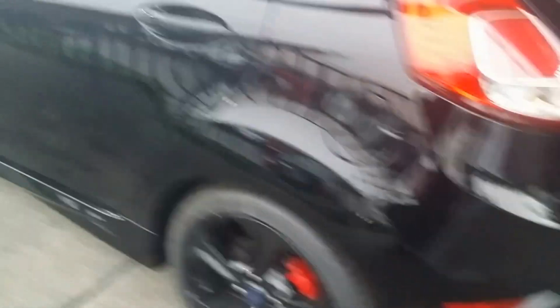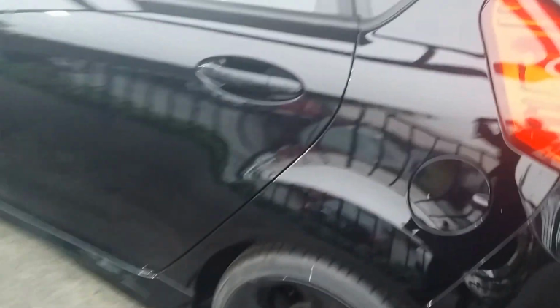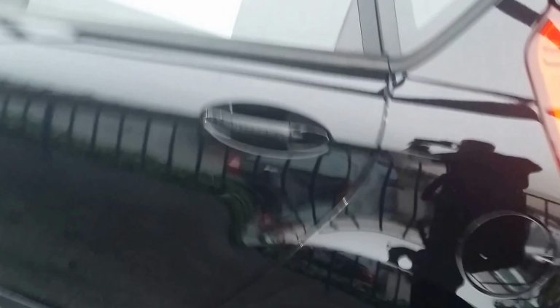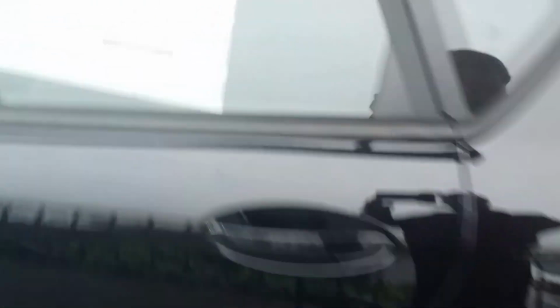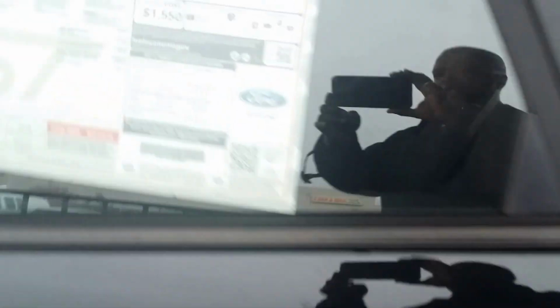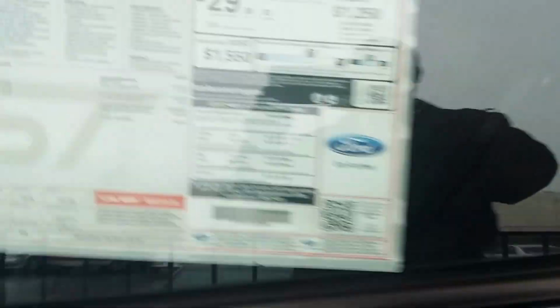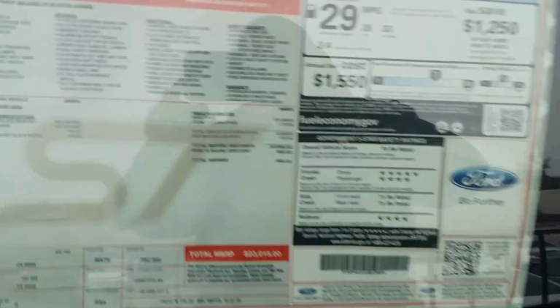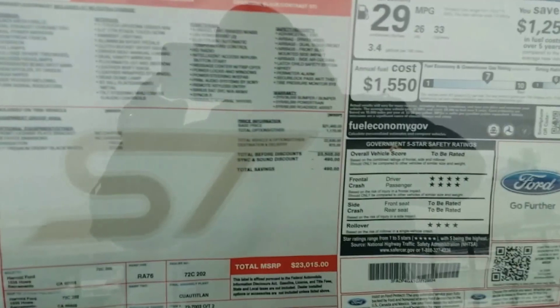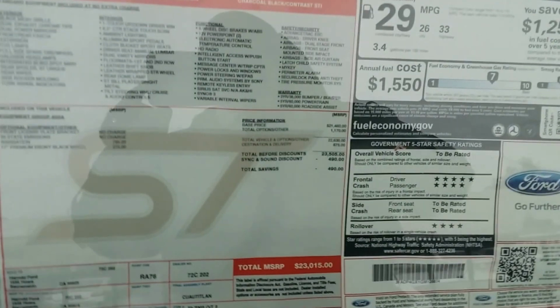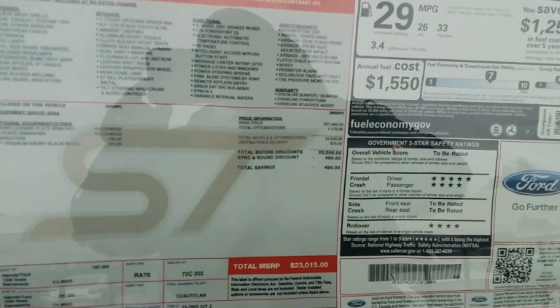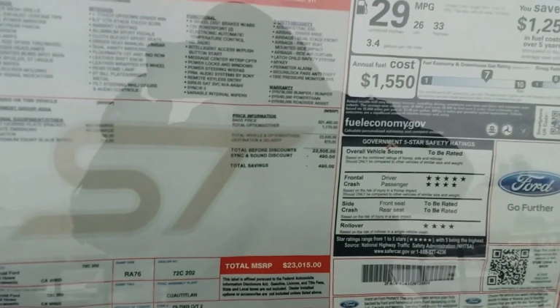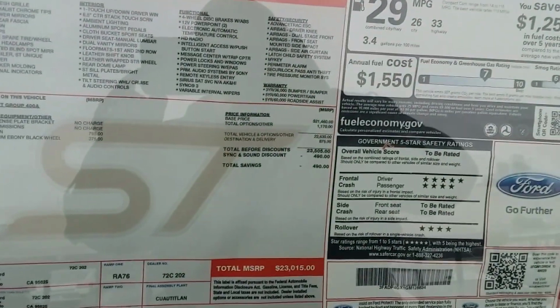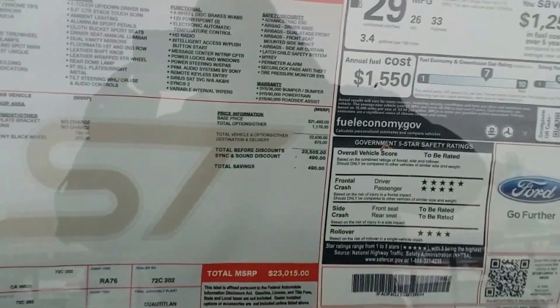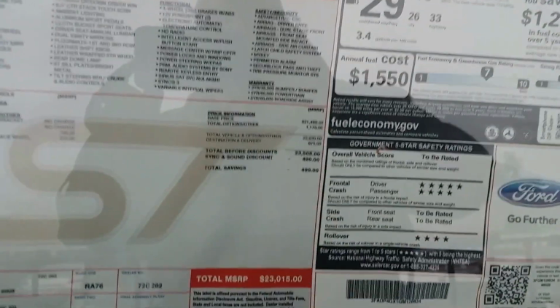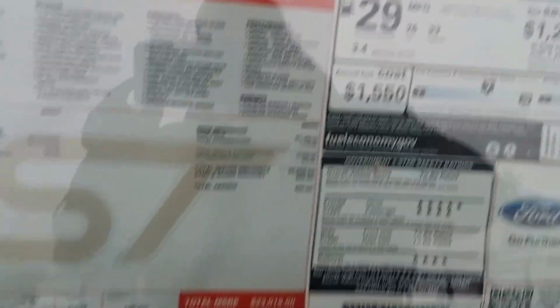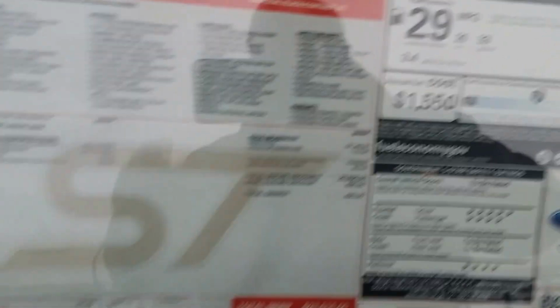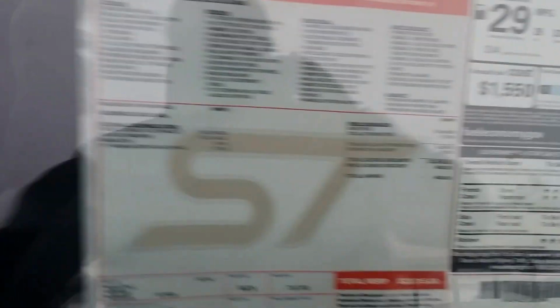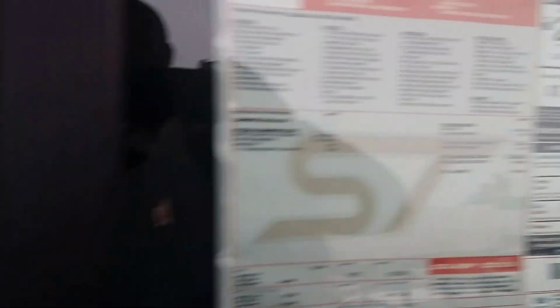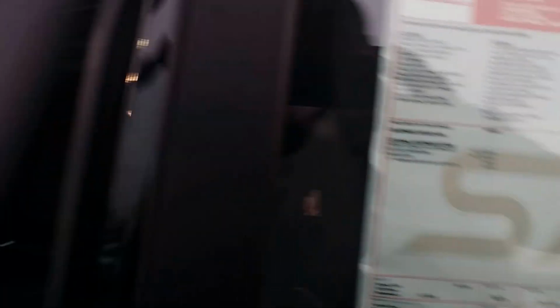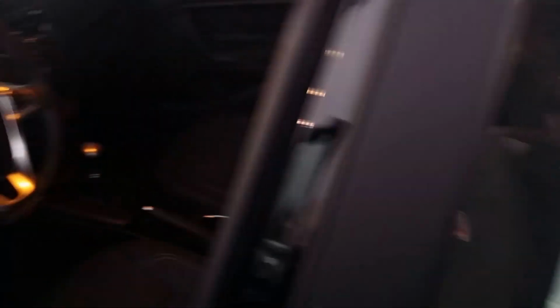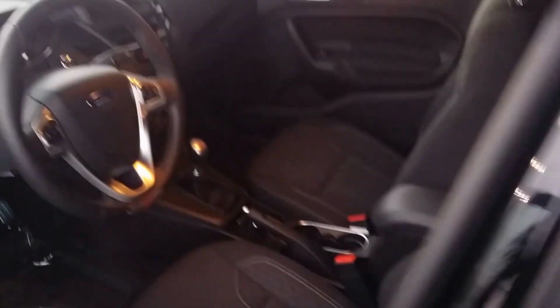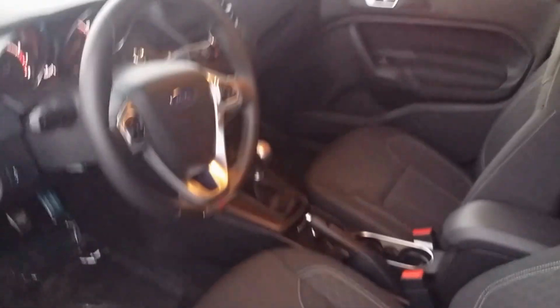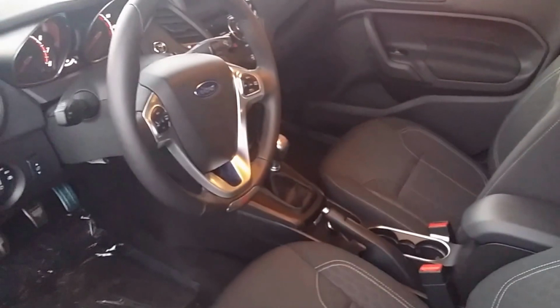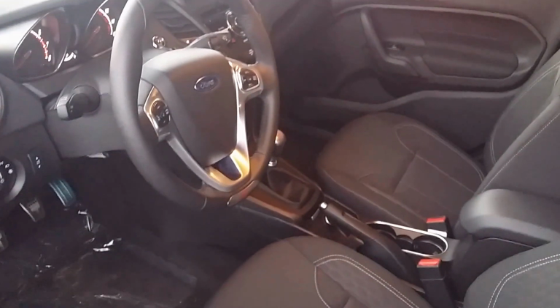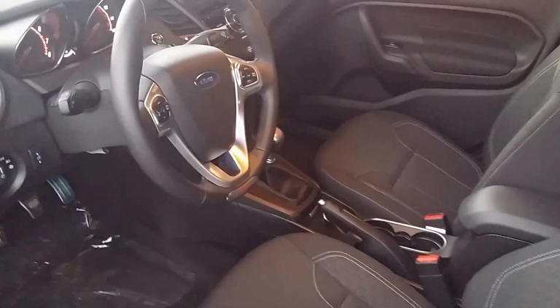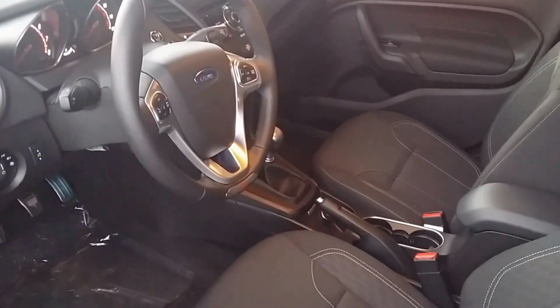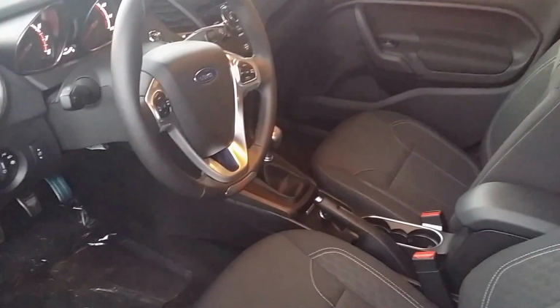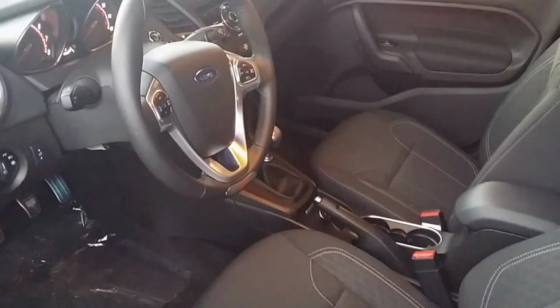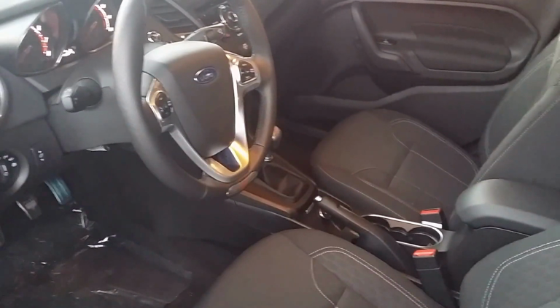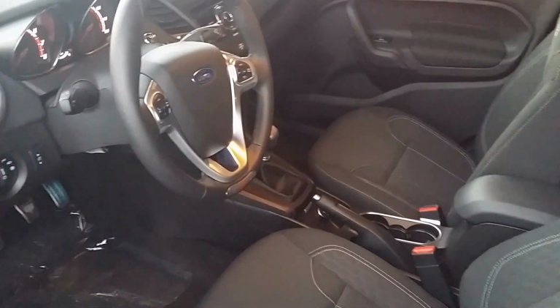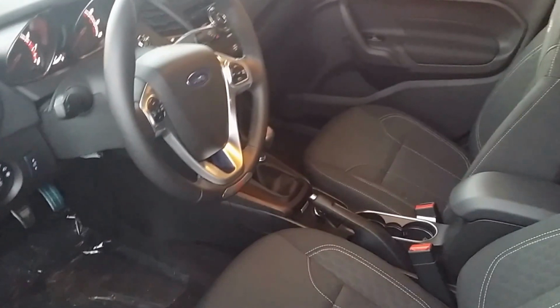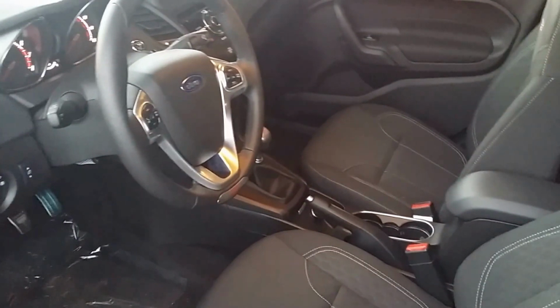Over here to my left is the window sticker, so you can see exactly what I was talking about when we were discussing over the phone. This is the interior of the vehicle, black on black, which we talked about.